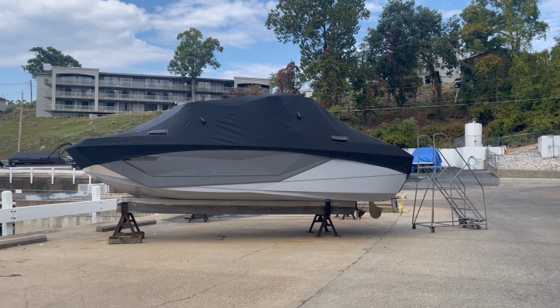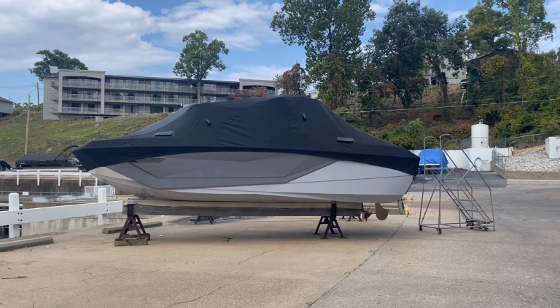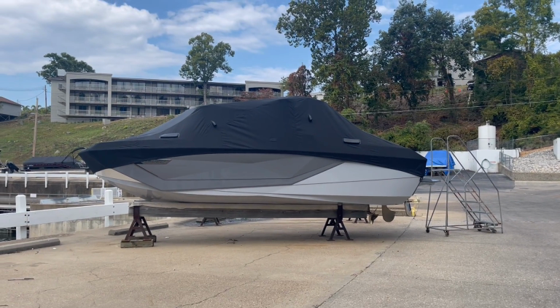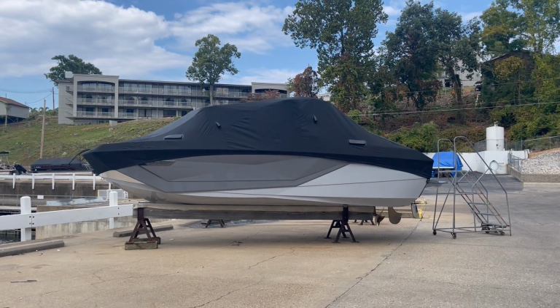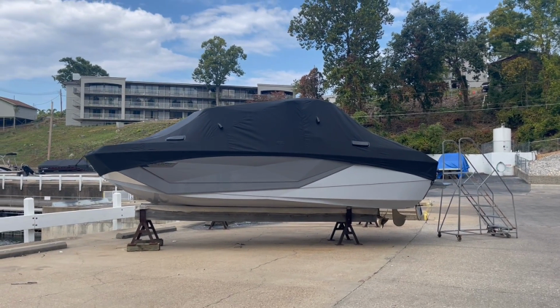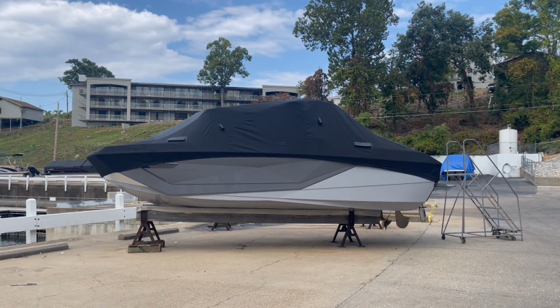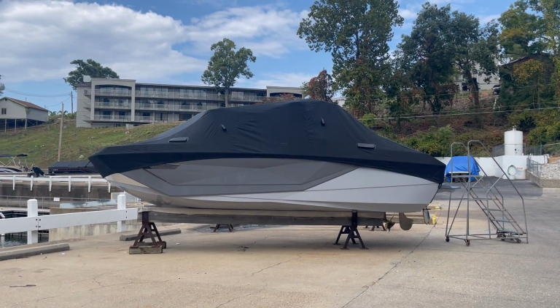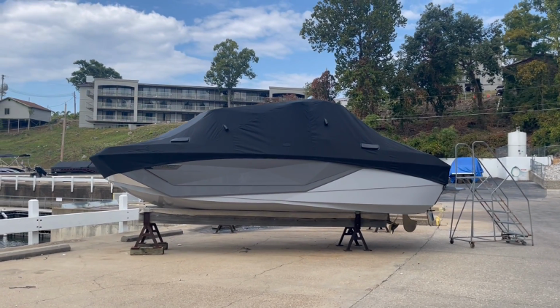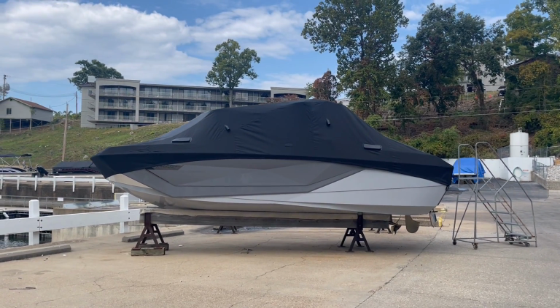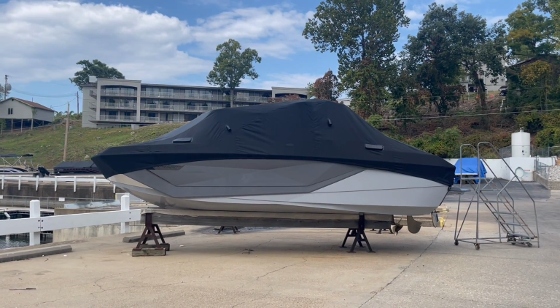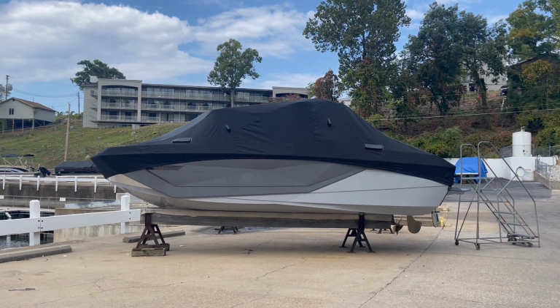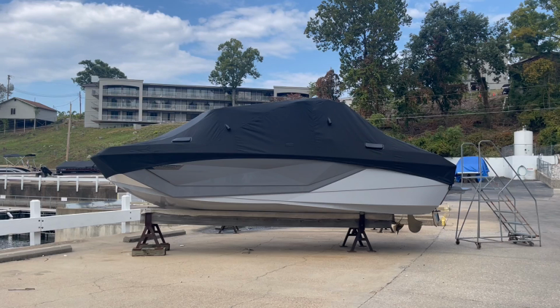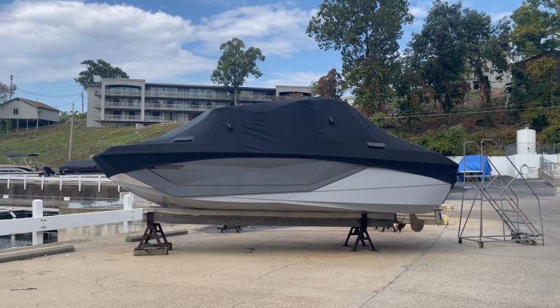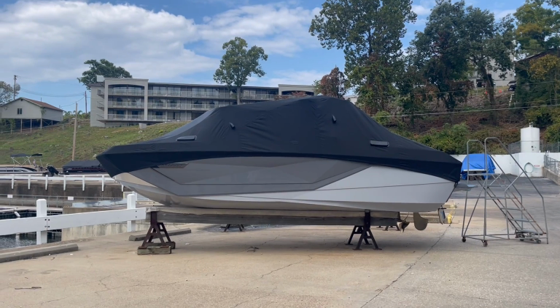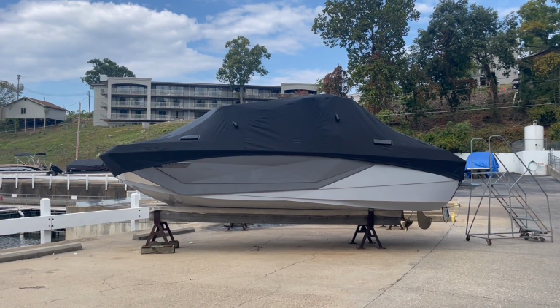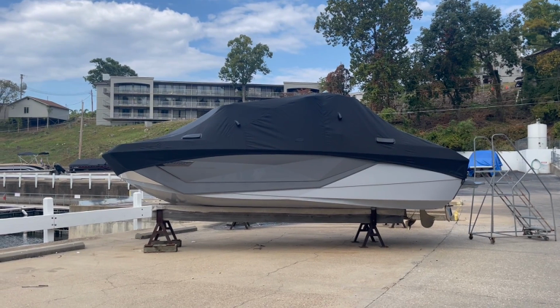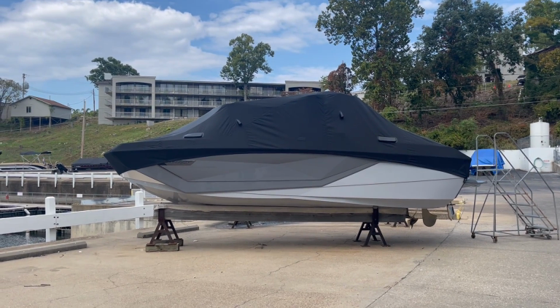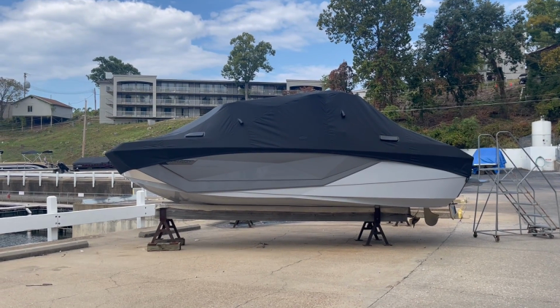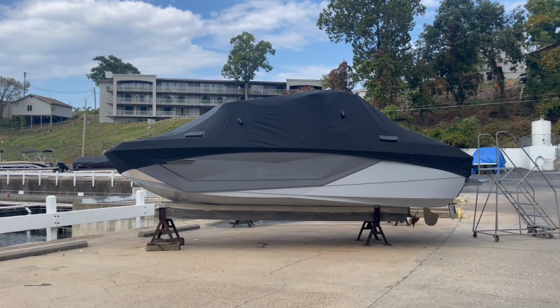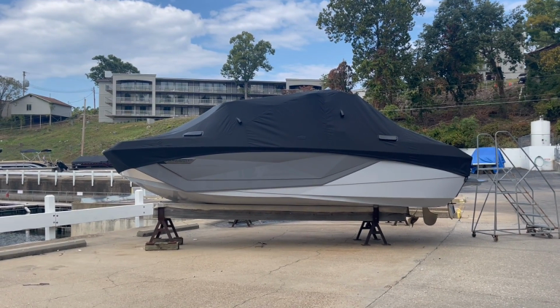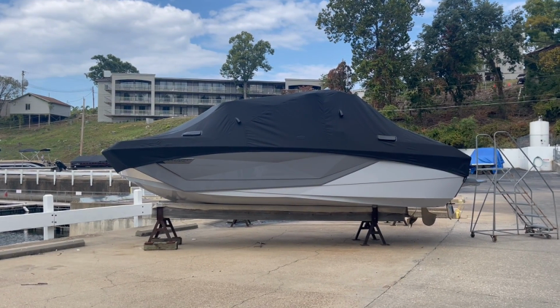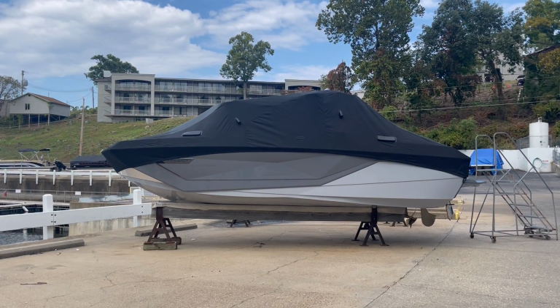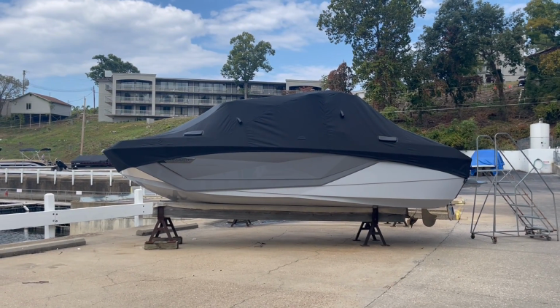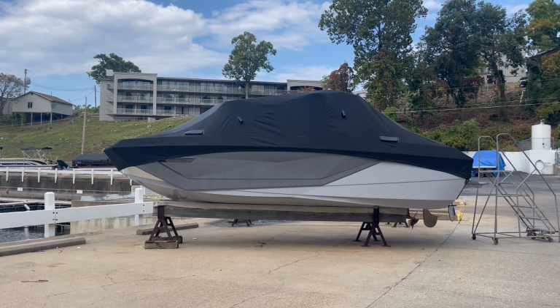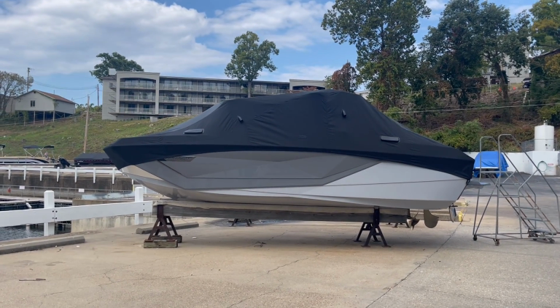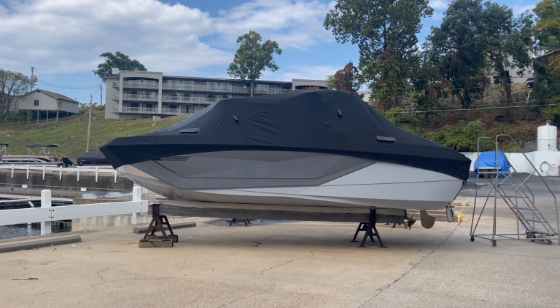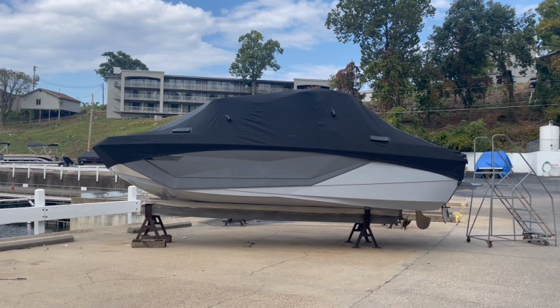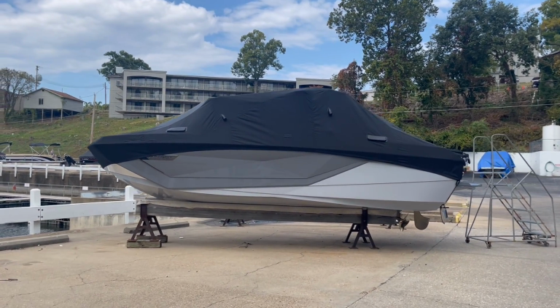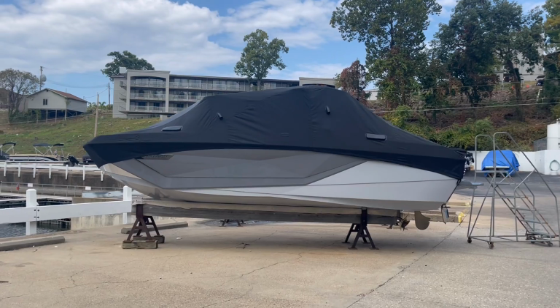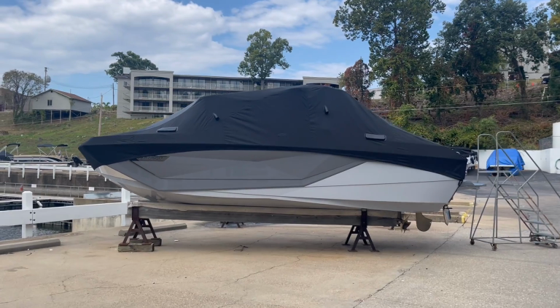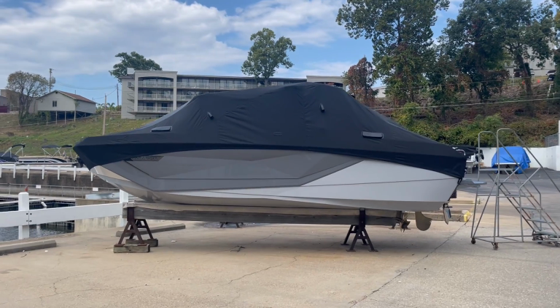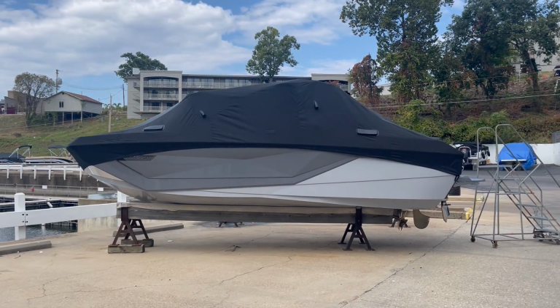Good afternoon everybody, this is Devin Barnett here with MarineMax at Lake of the Ozarks, and I want to show you guys an all-new 2023 G23 Paragon by Nautique.